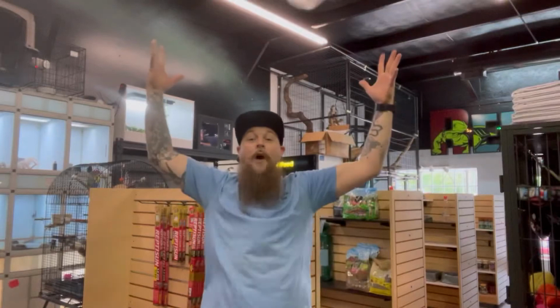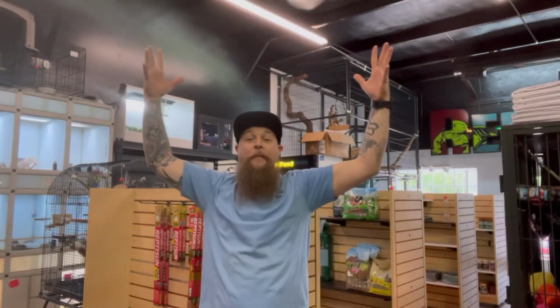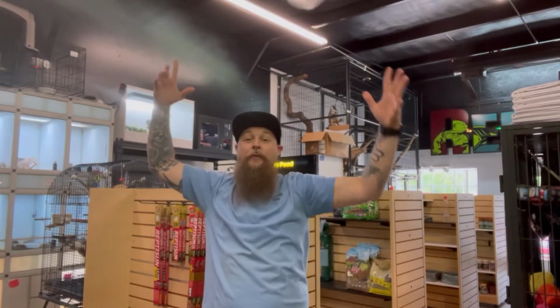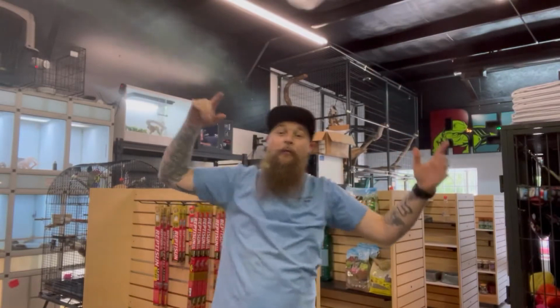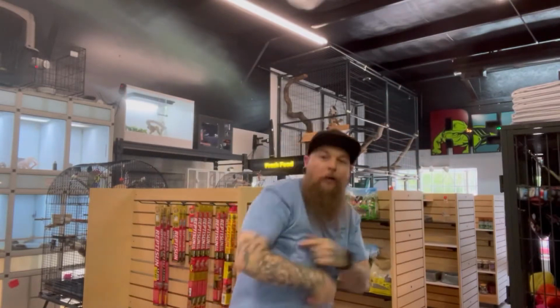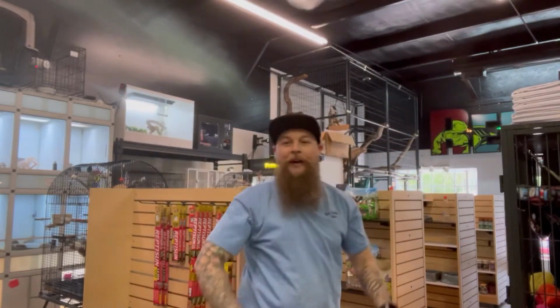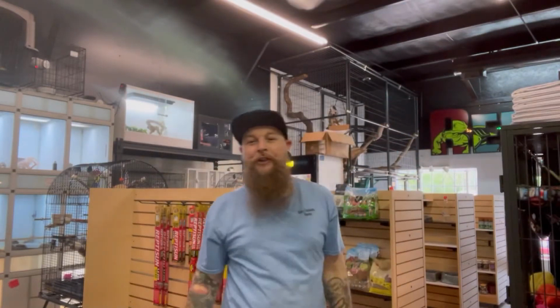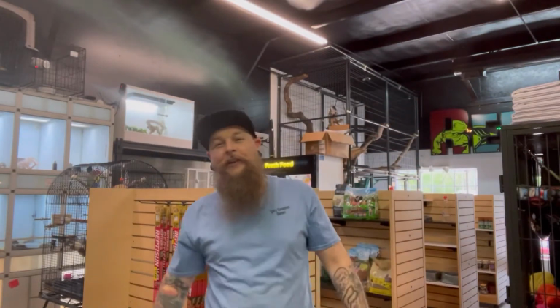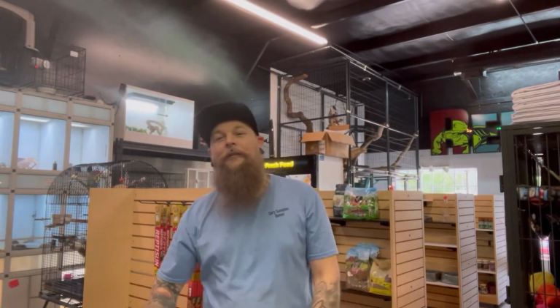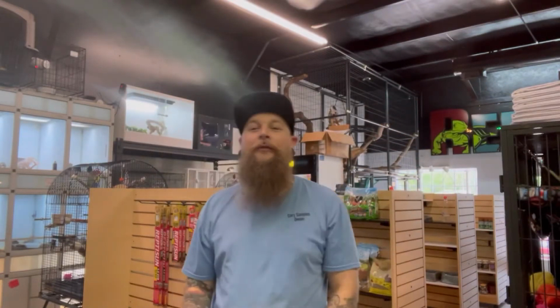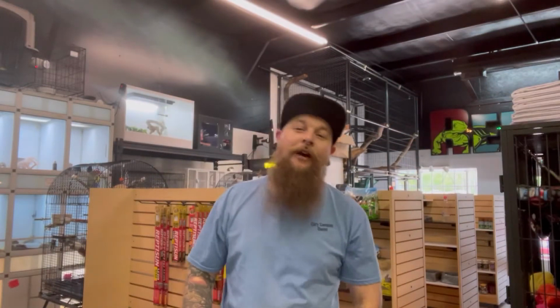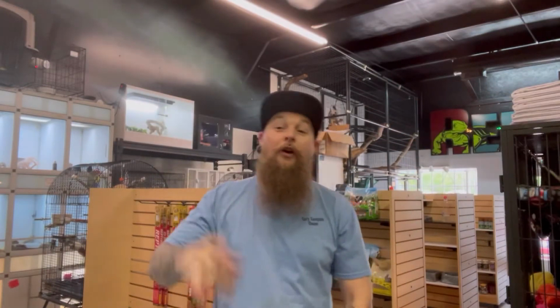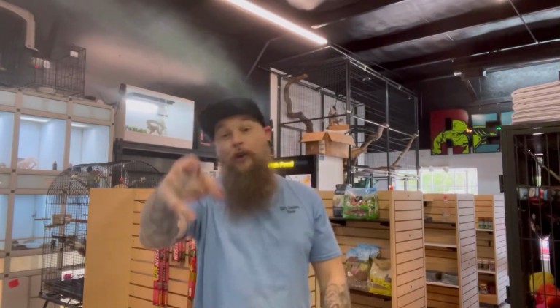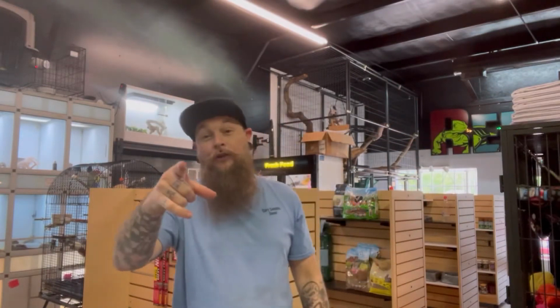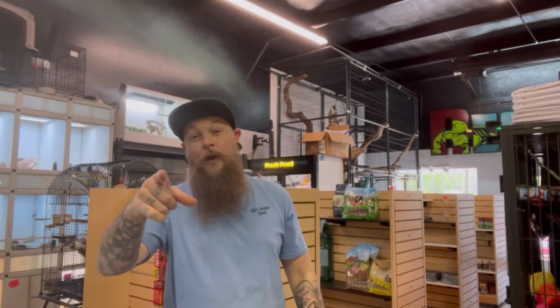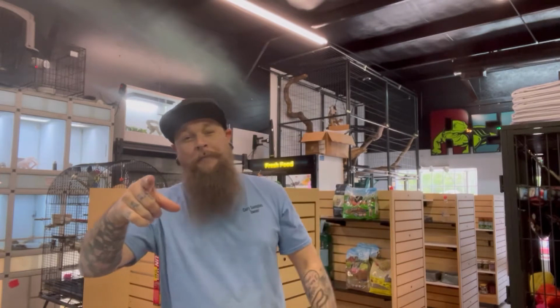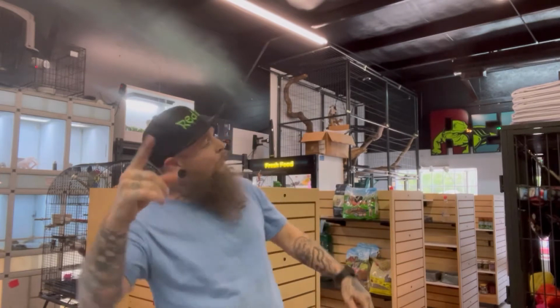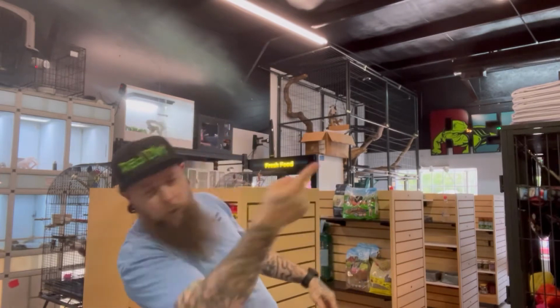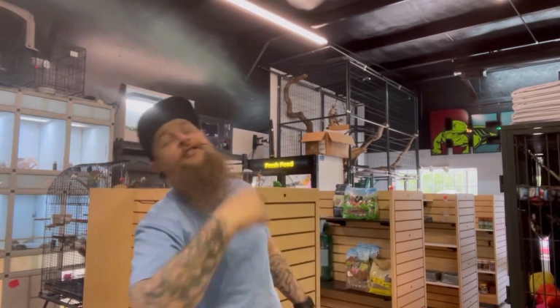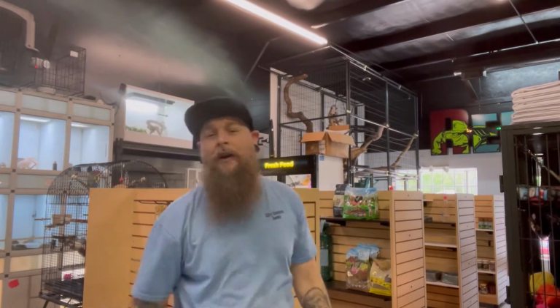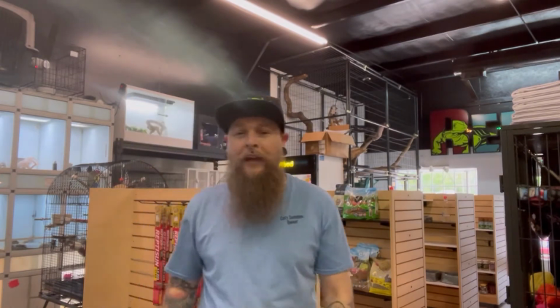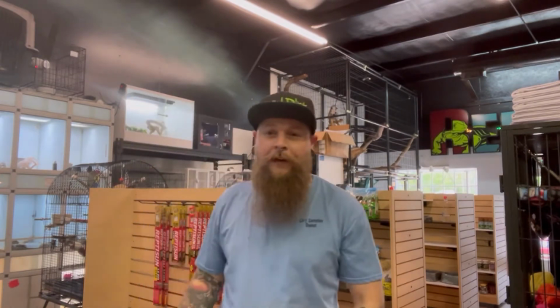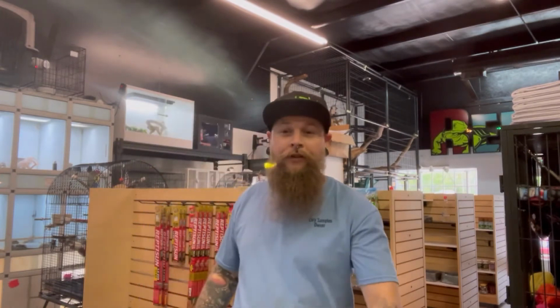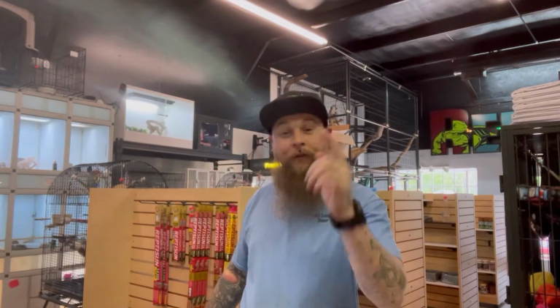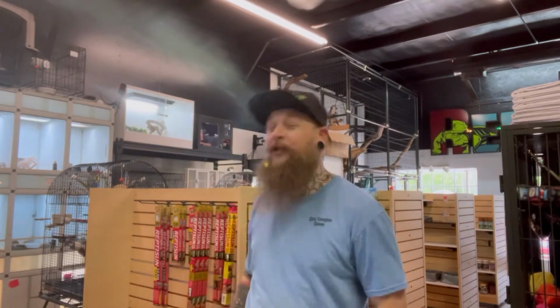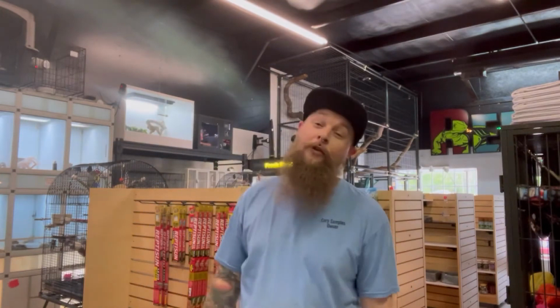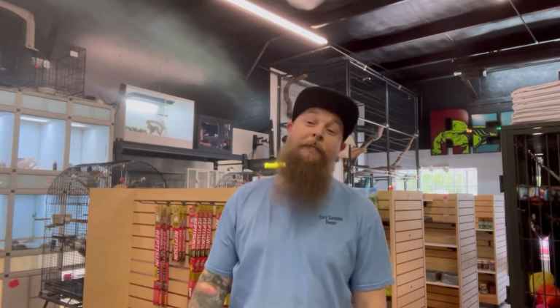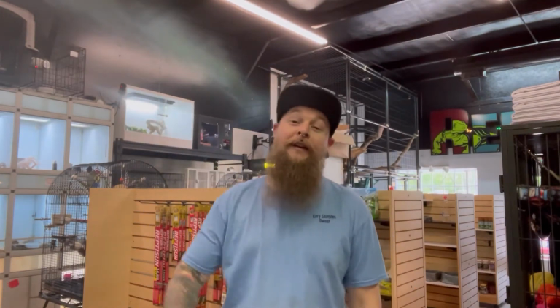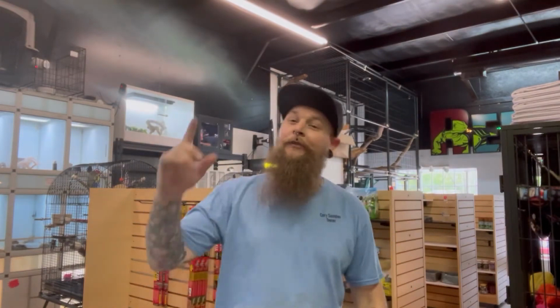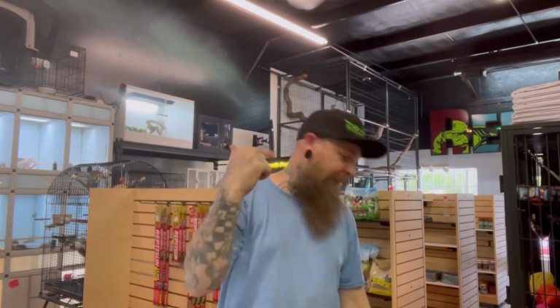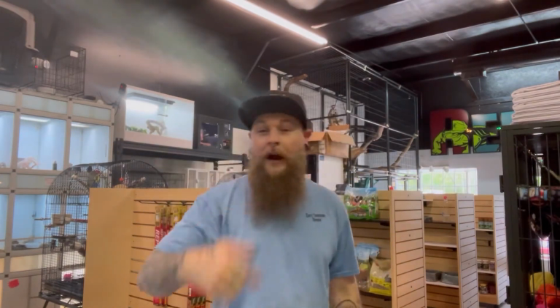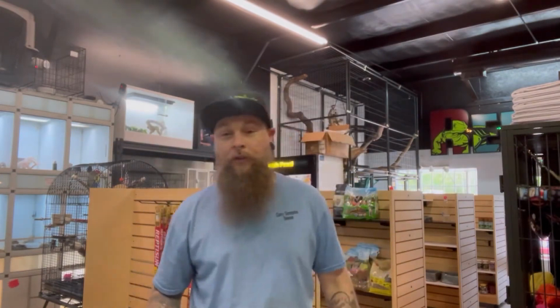What's up everyone? Welcome back to another video here at Red Dirt Reptiles. For those of you who don't know who I am, go watch some of my old videos. And for those of you all joining us back, let's get right into it.